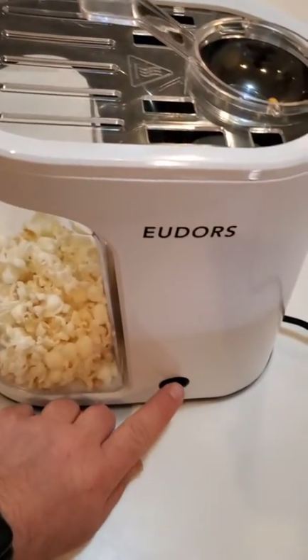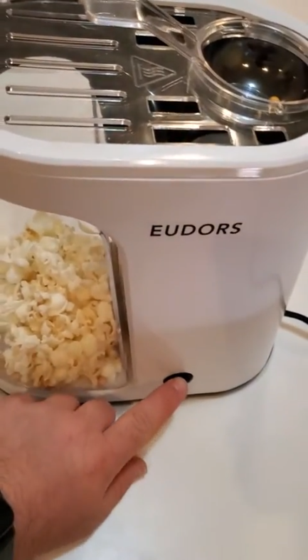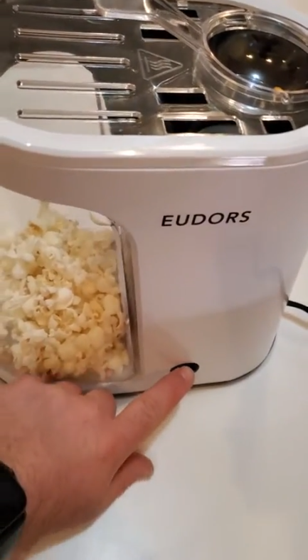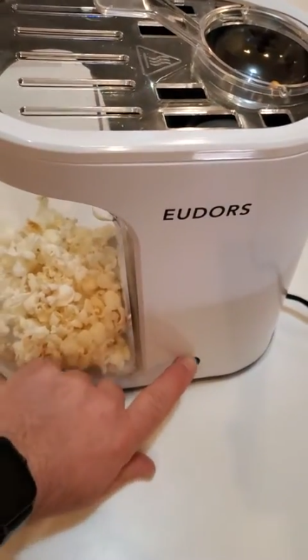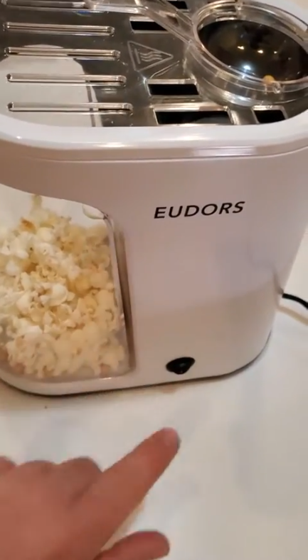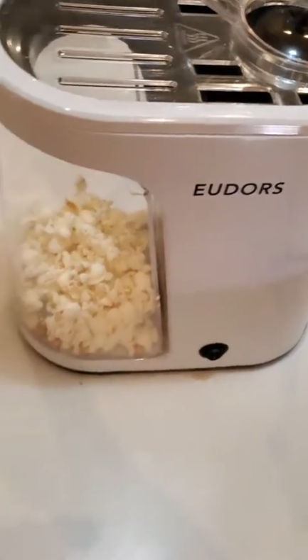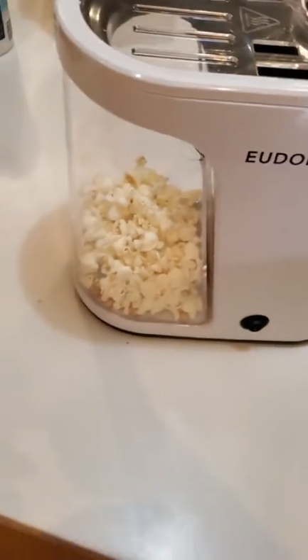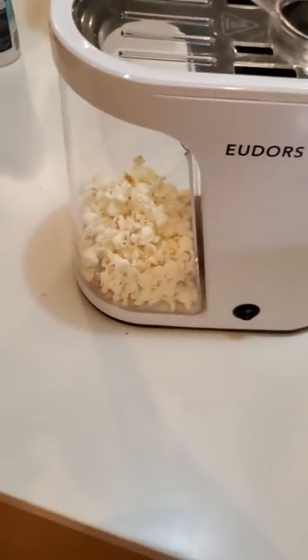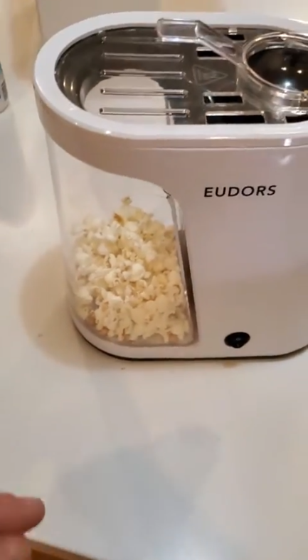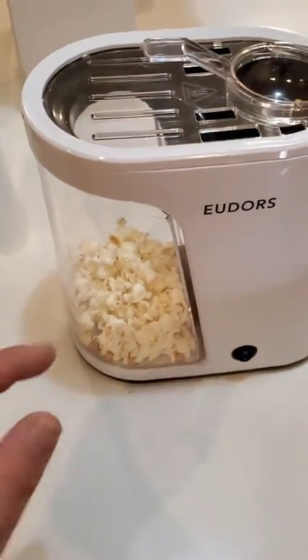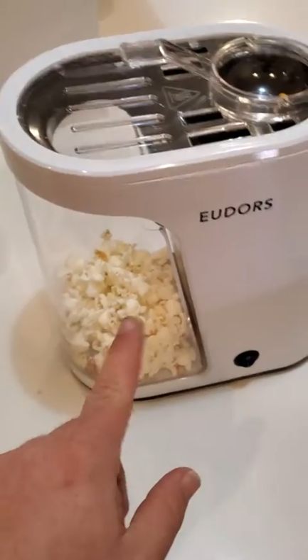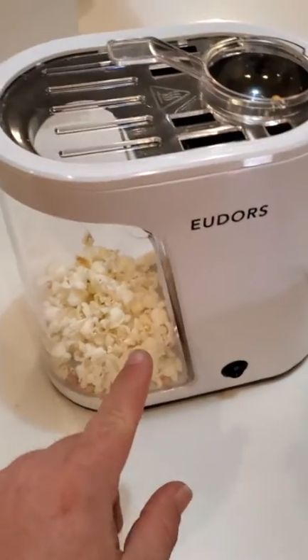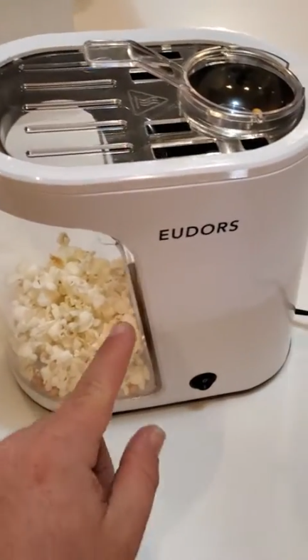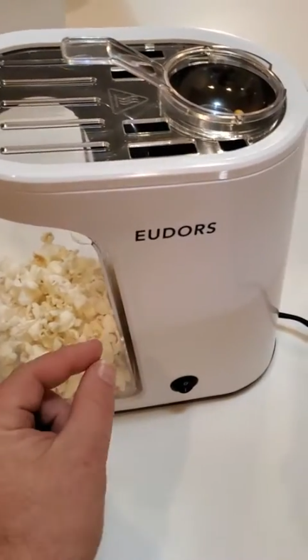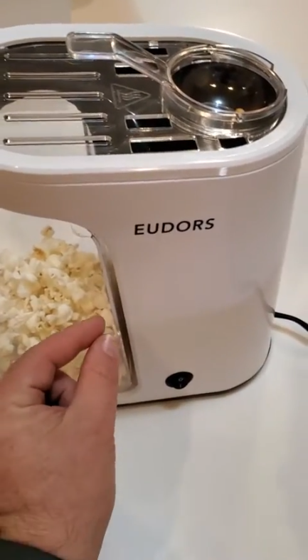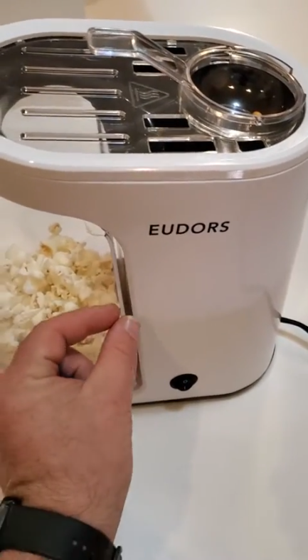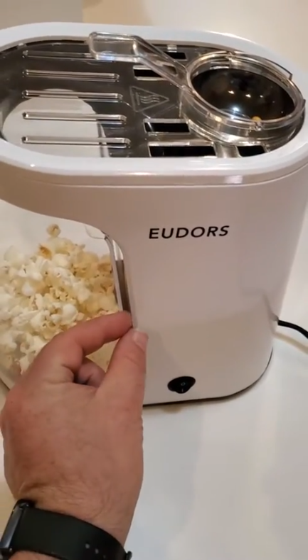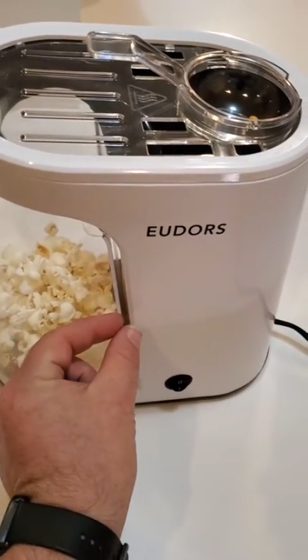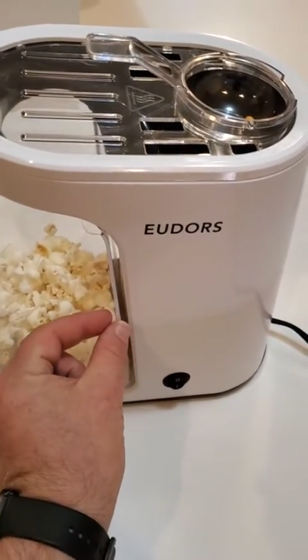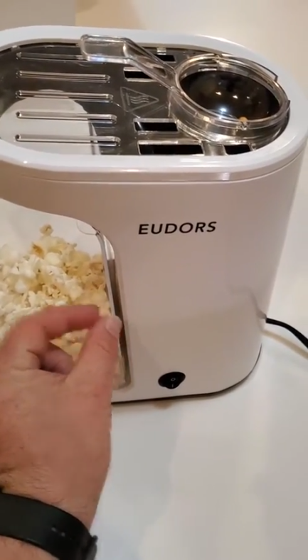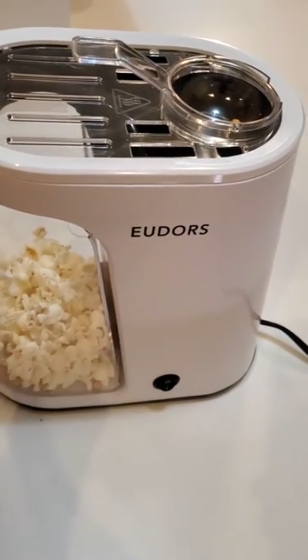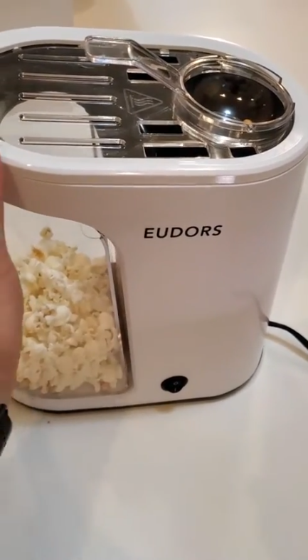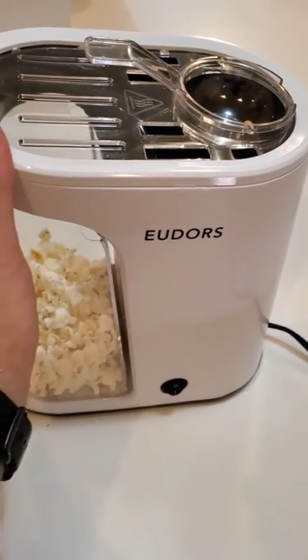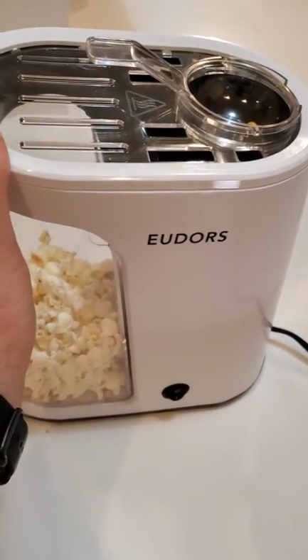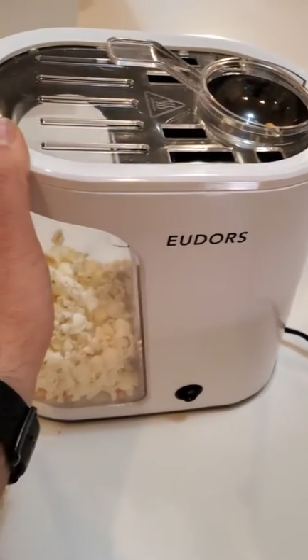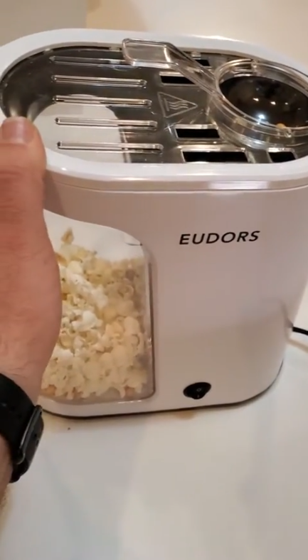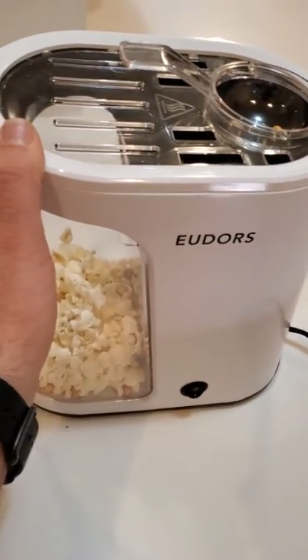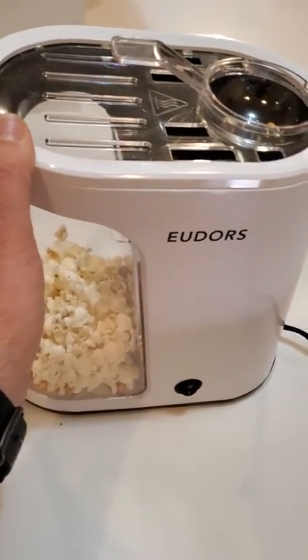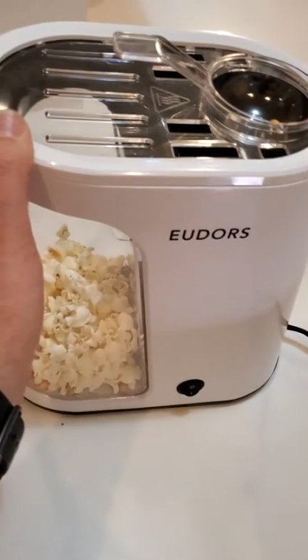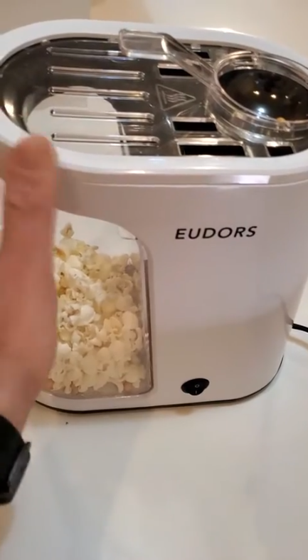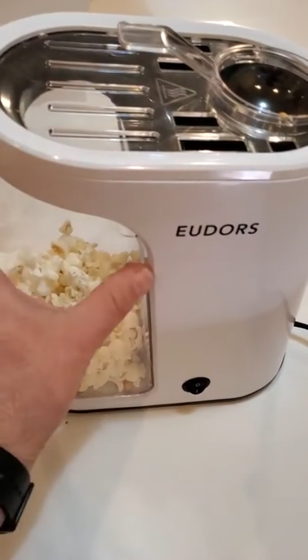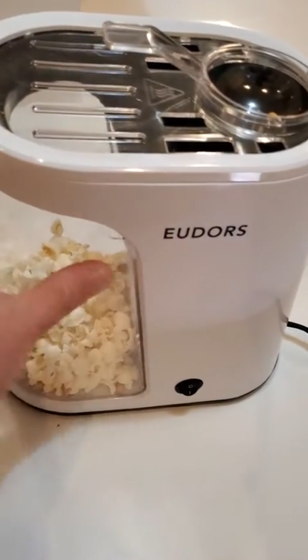The other problem — which thankfully didn't show itself this time, but I've had it a couple of other times — it's a little bit here. You see how there's a gap there? That wasn't there when we started. See, I push it against it and the gap goes away.